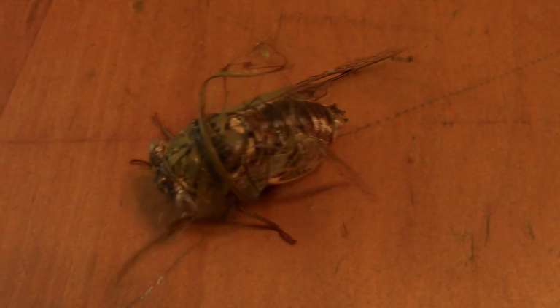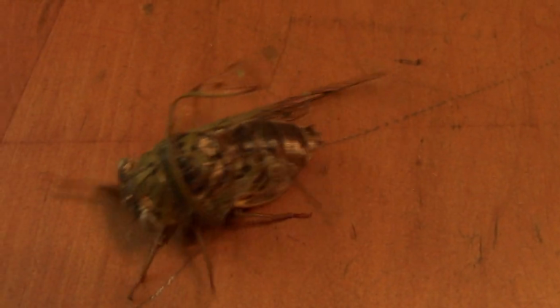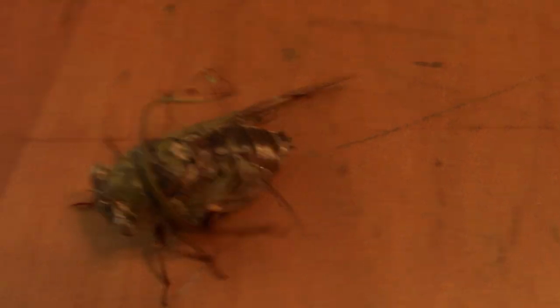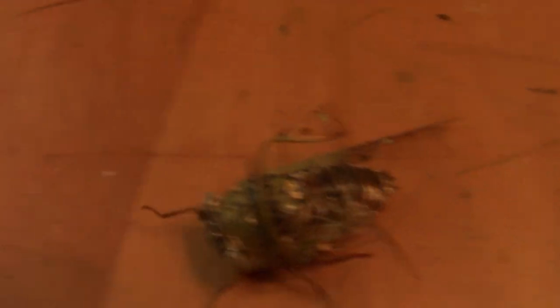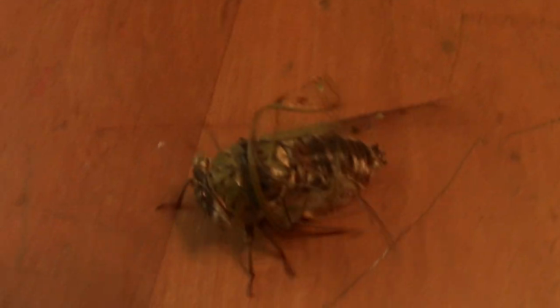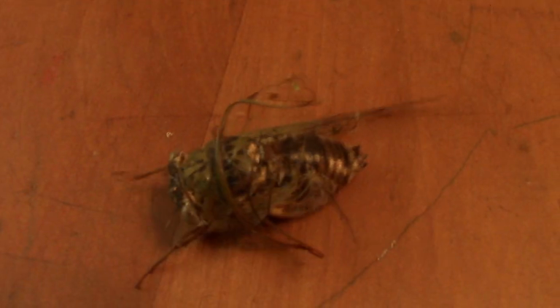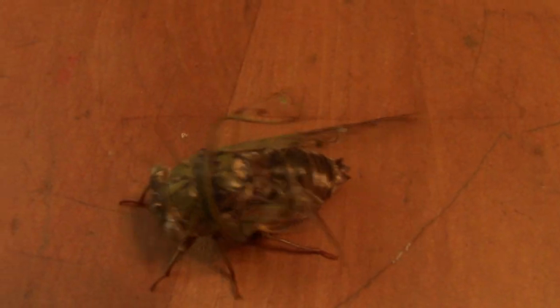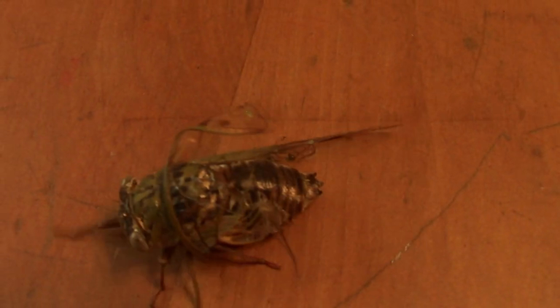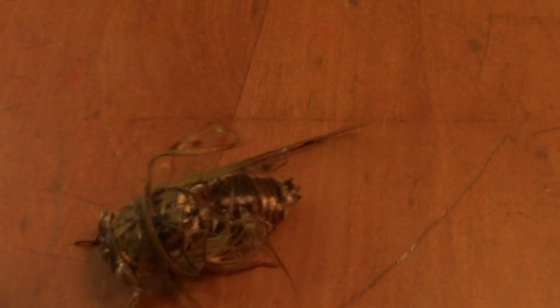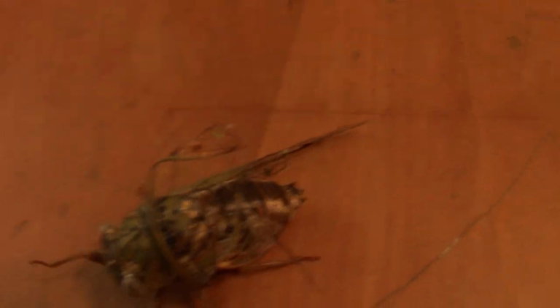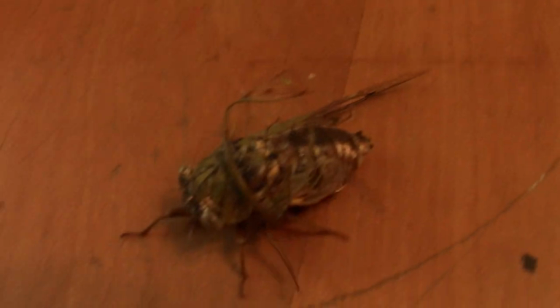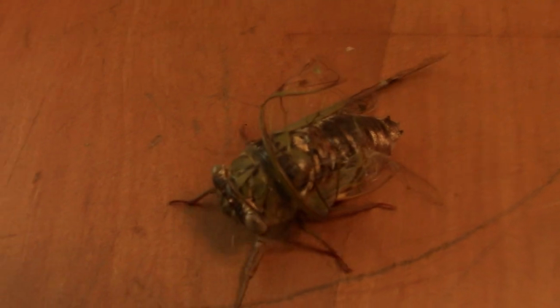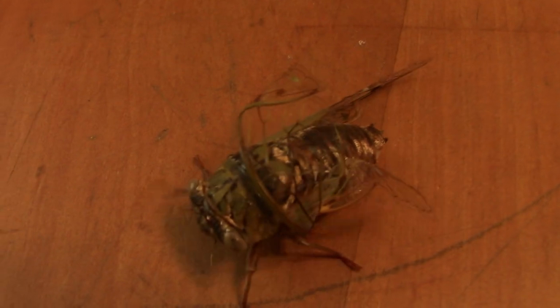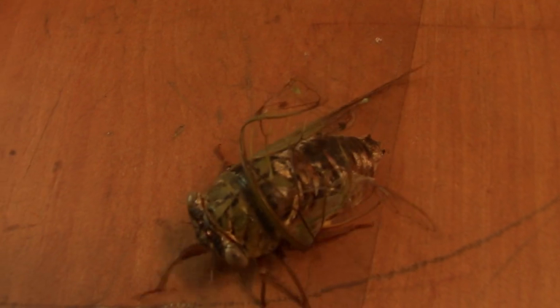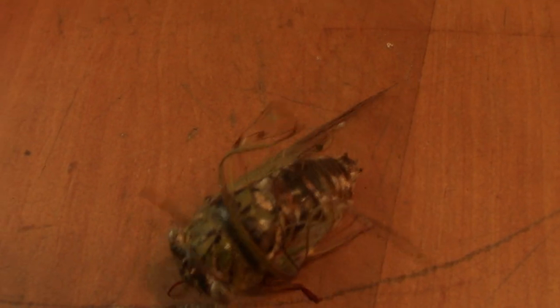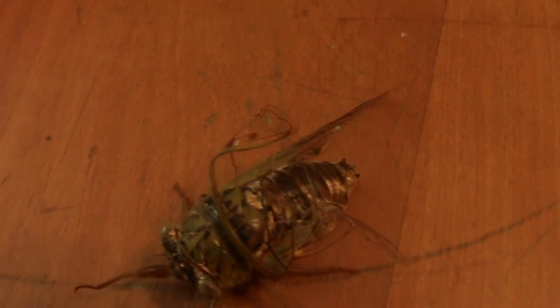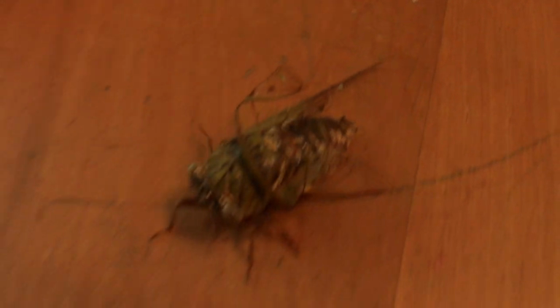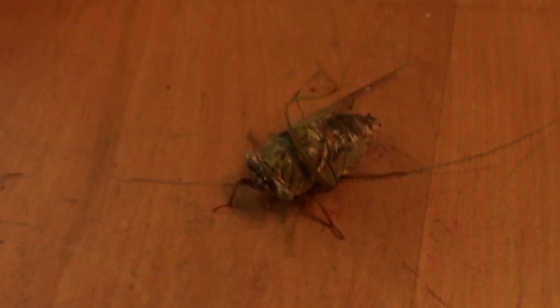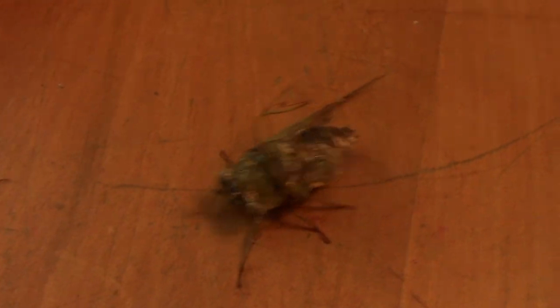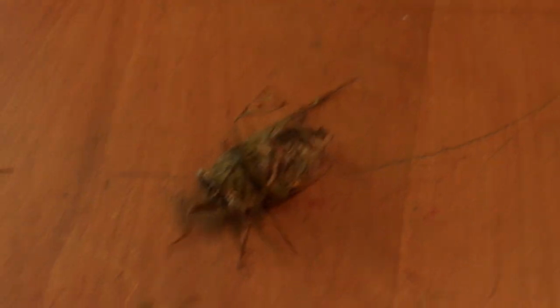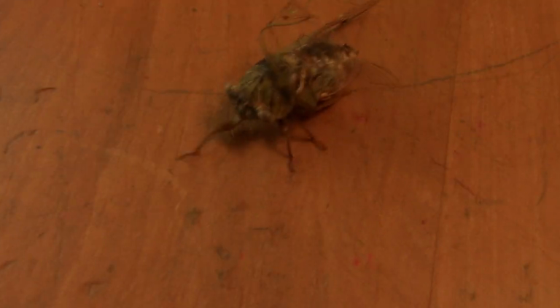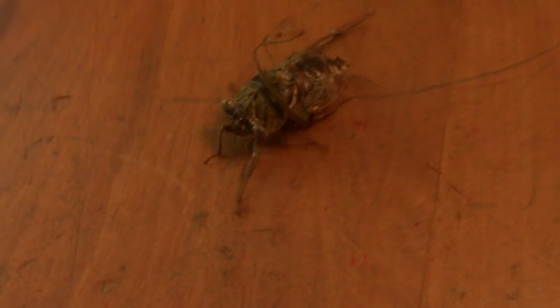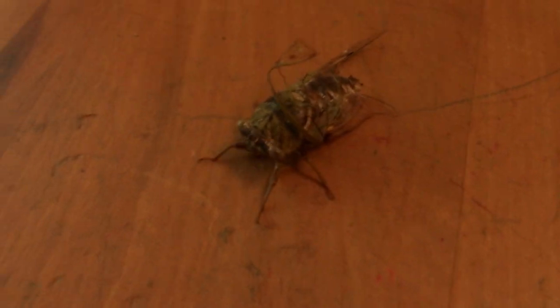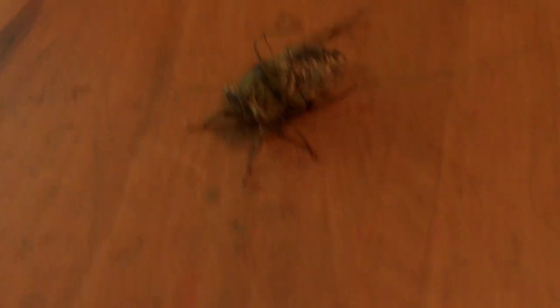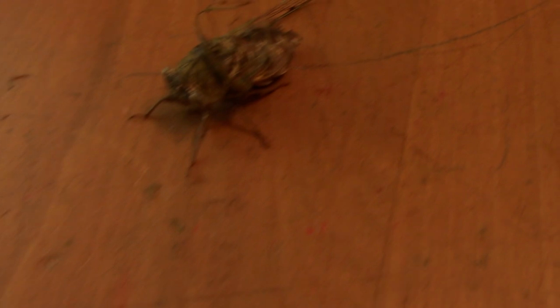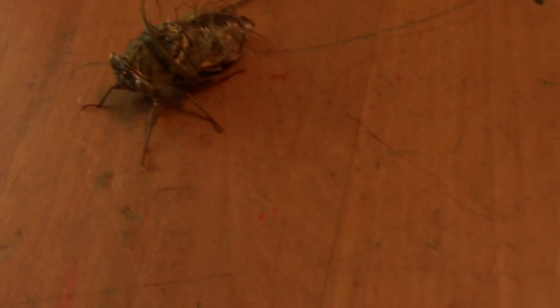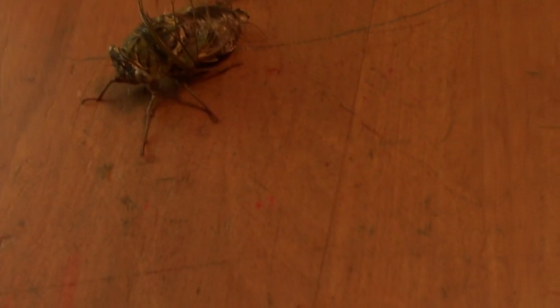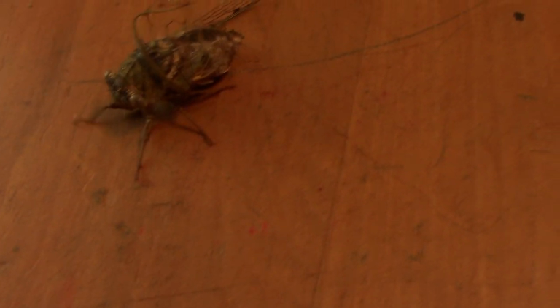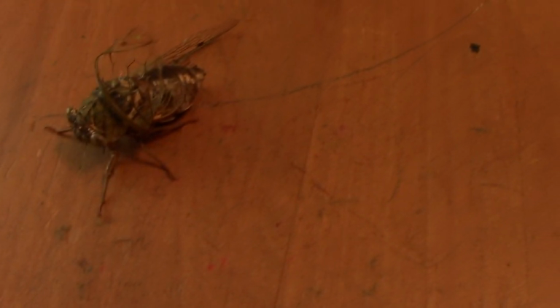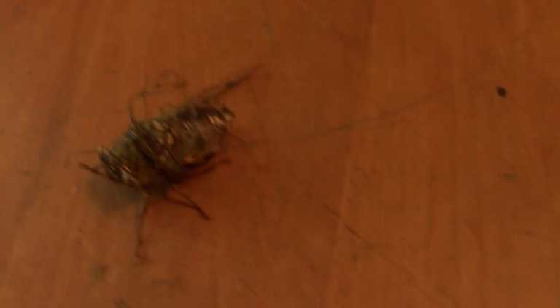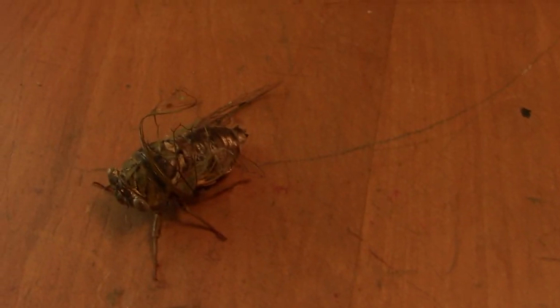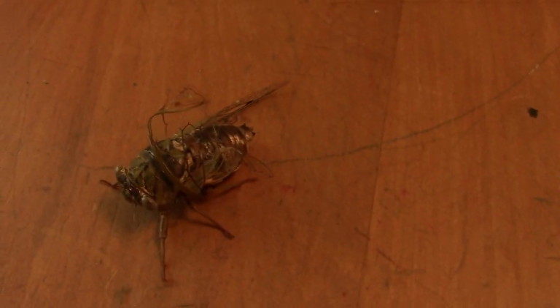The wing didn't develop correctly. It's a male. But it's probably going to end up being lizard food or something, because this thing can't fly.